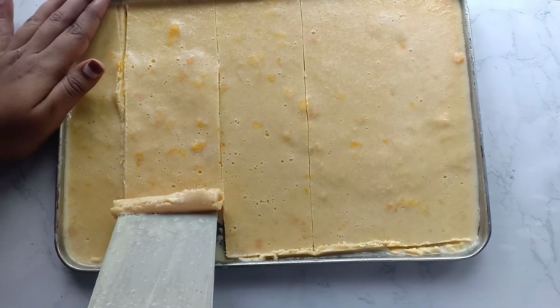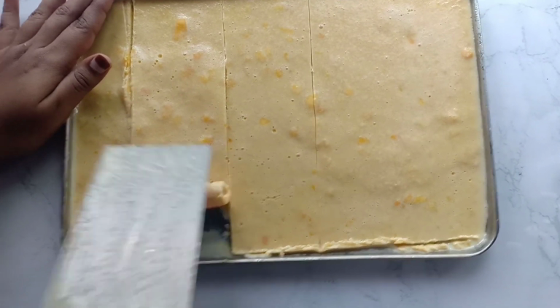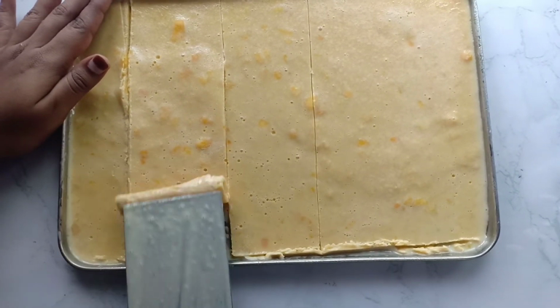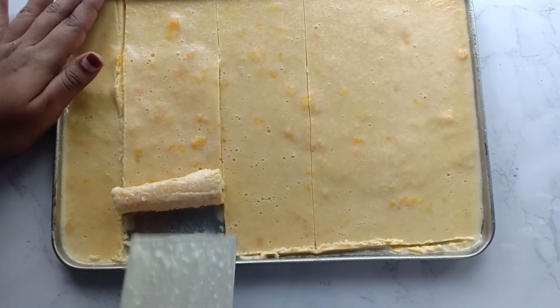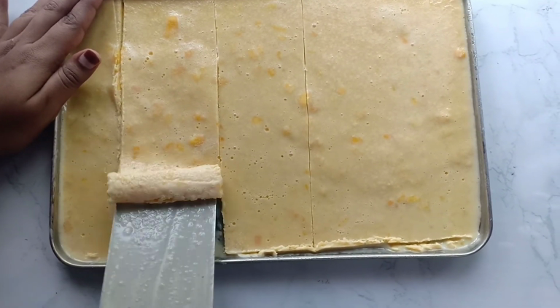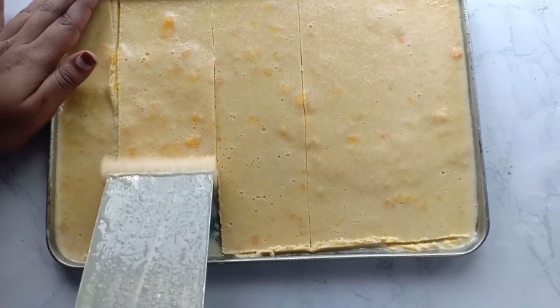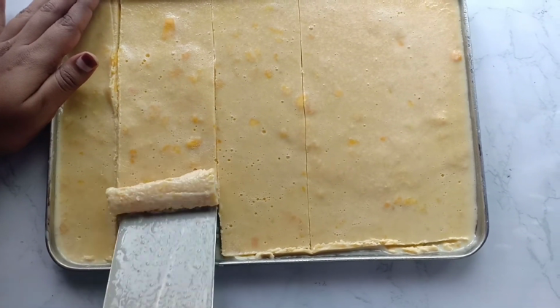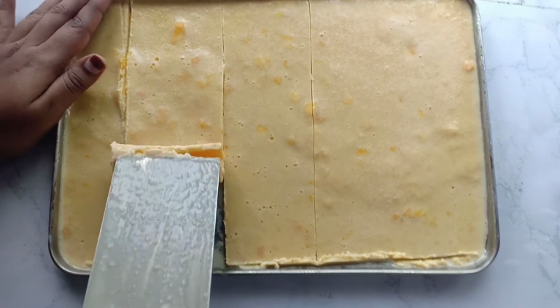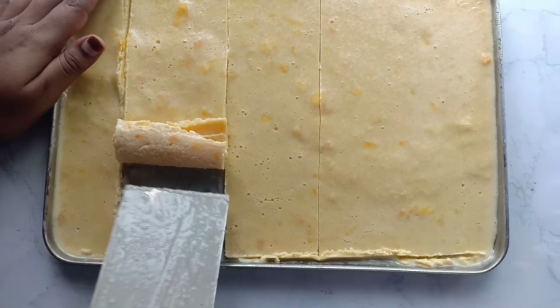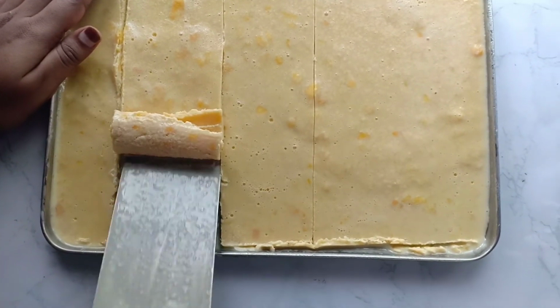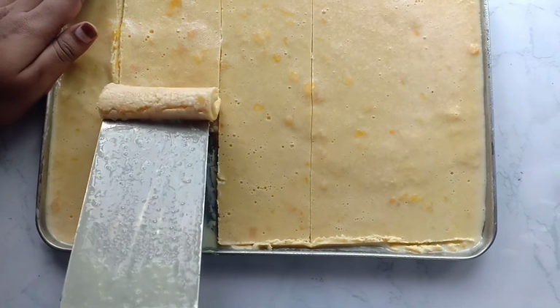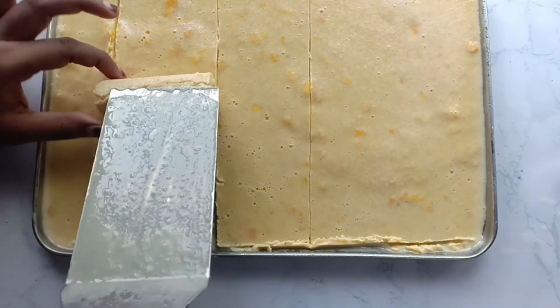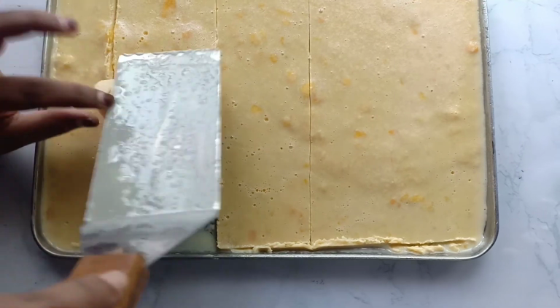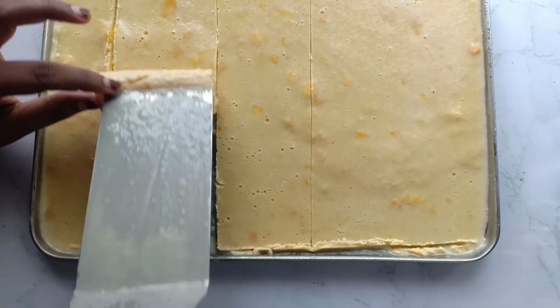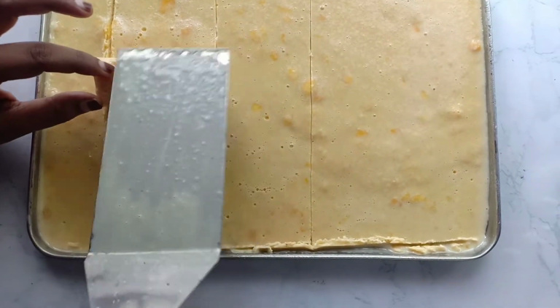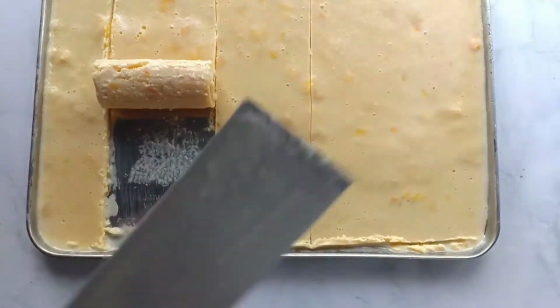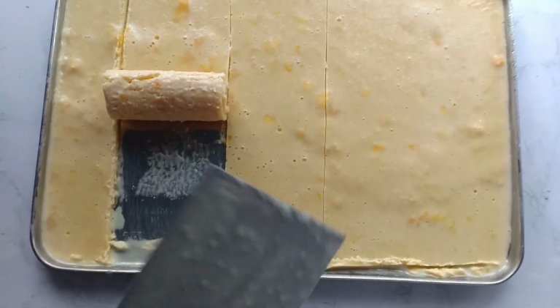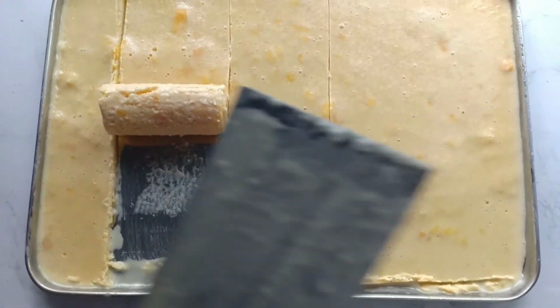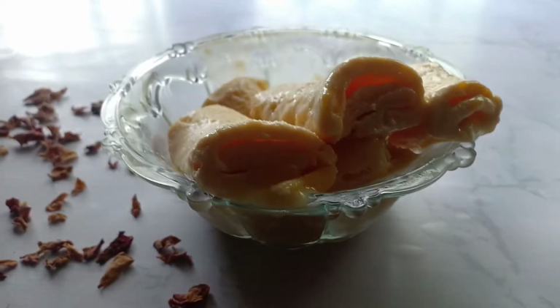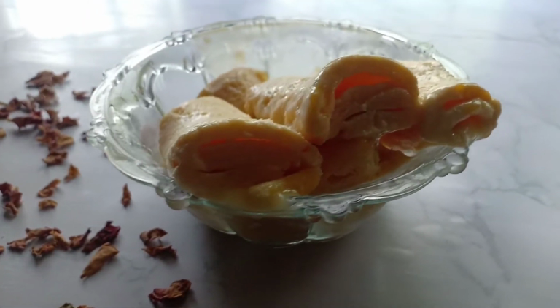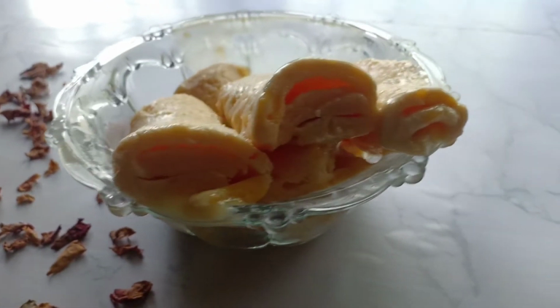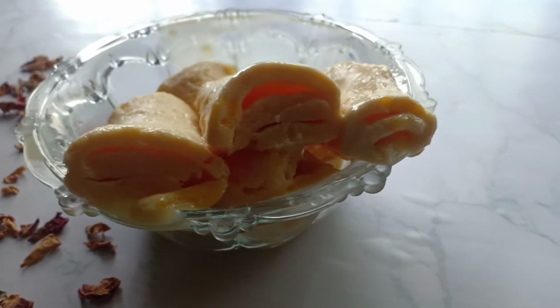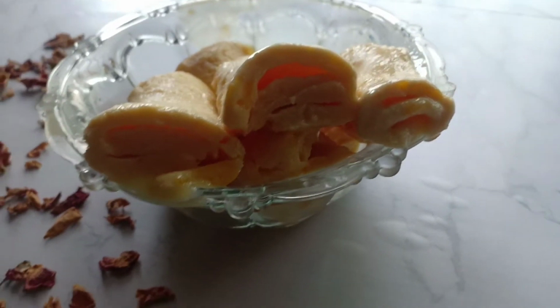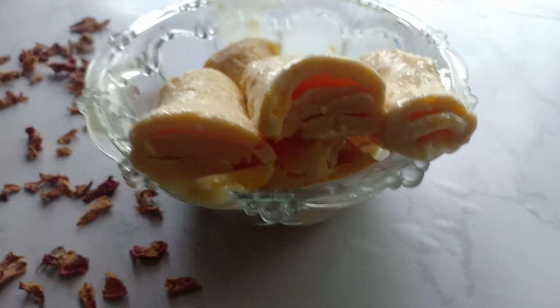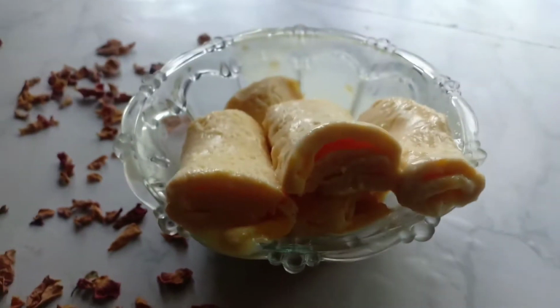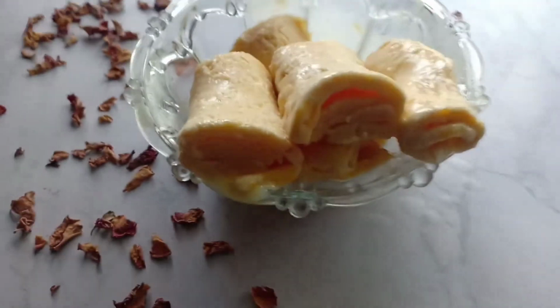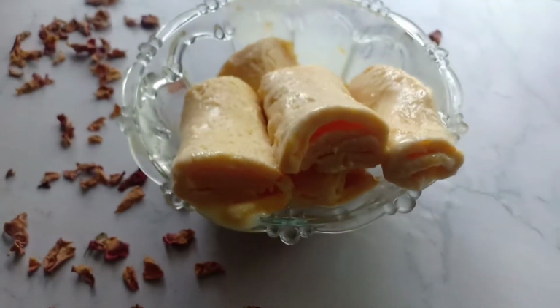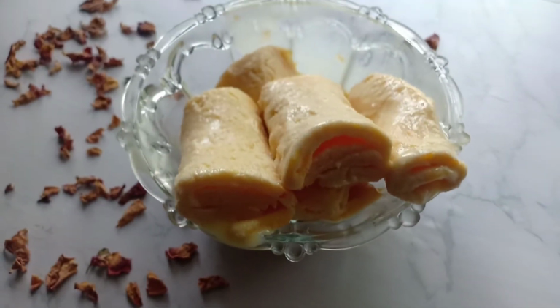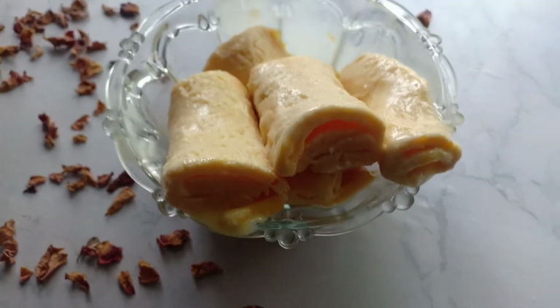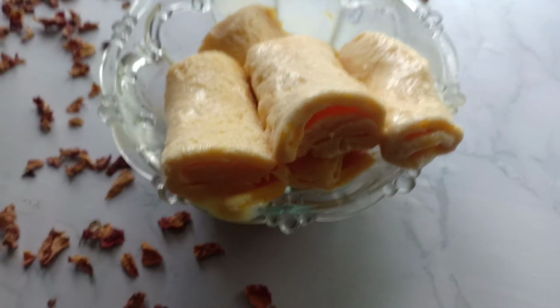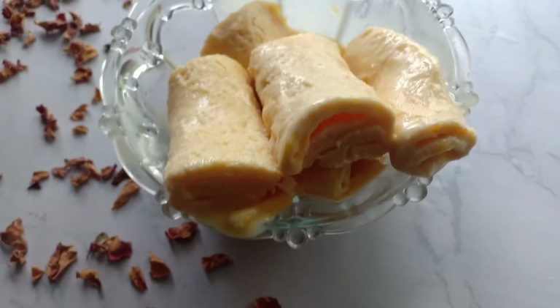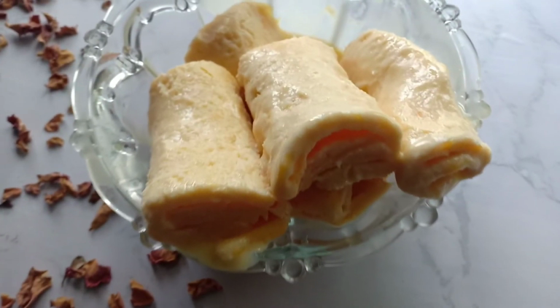Normally, if you buy mango ice cream, you can taste it. So everyone will try it — it is a very easy recipe. Now, if you have a lockdown, you will try it.